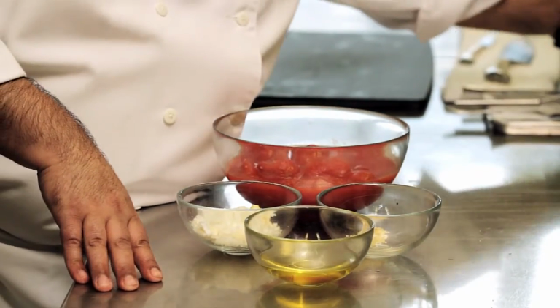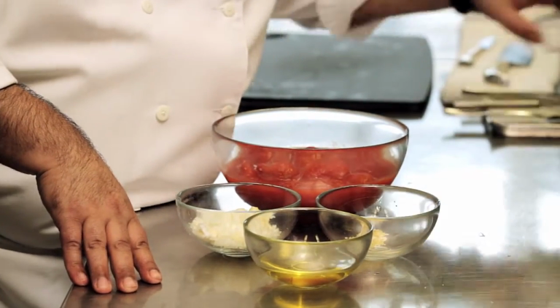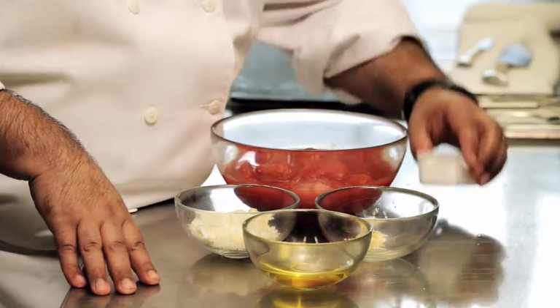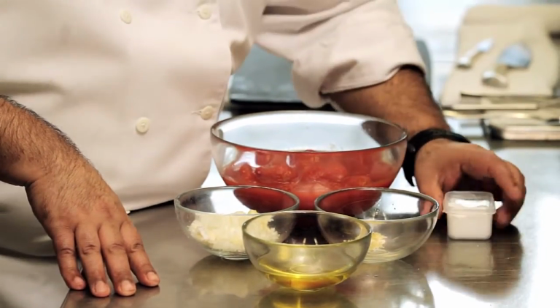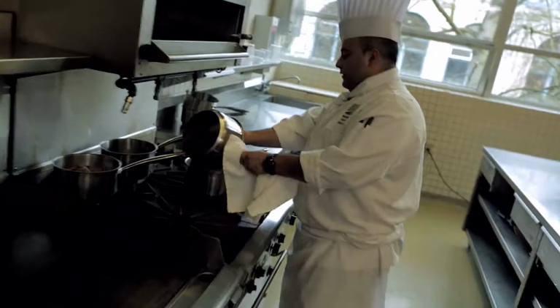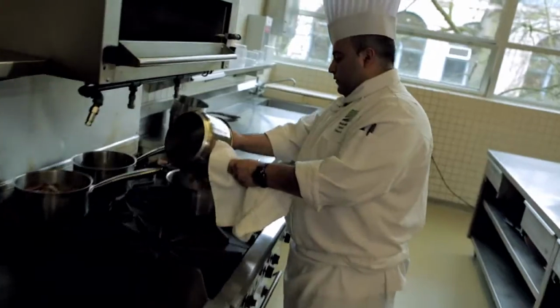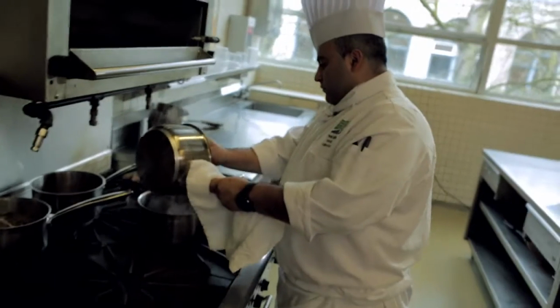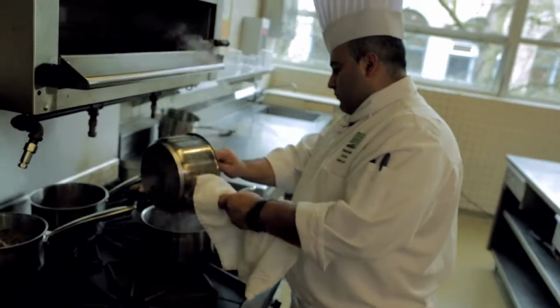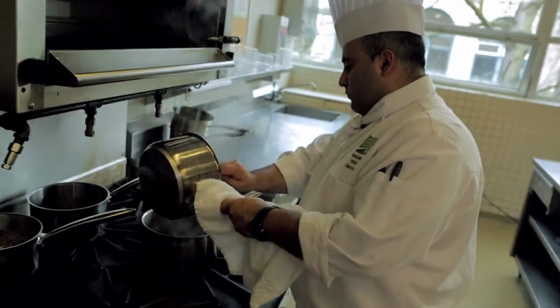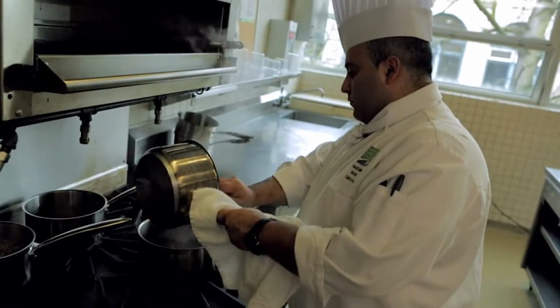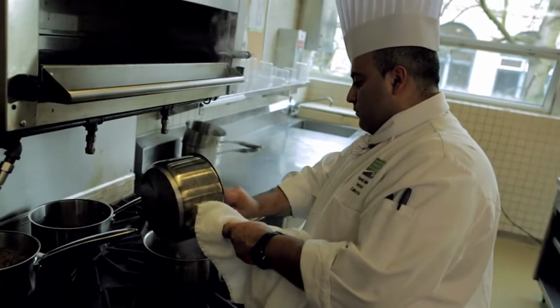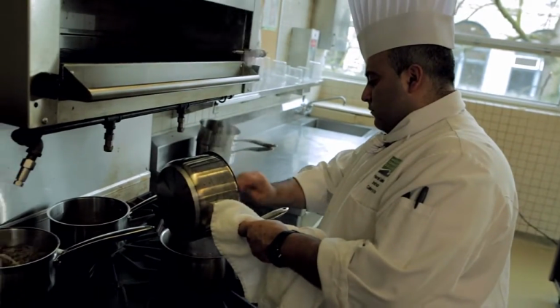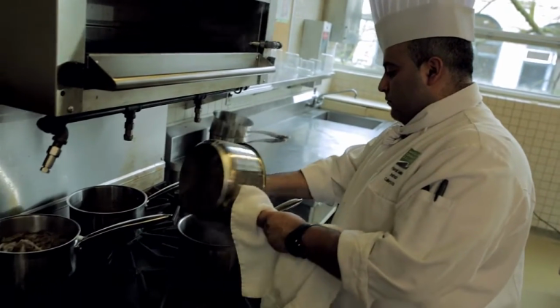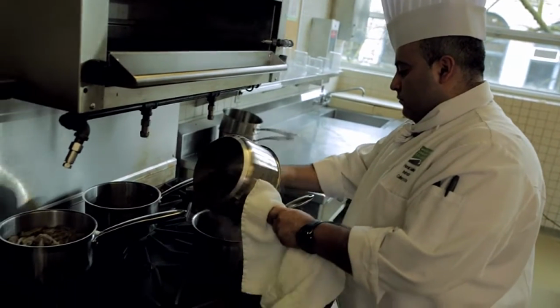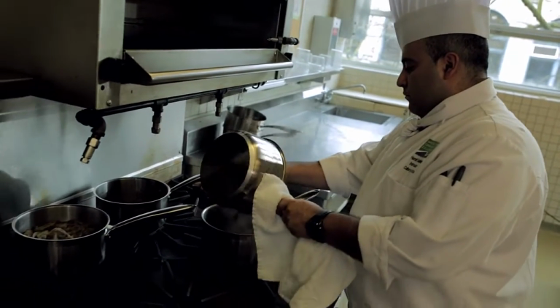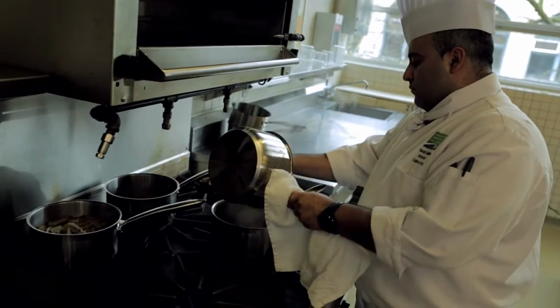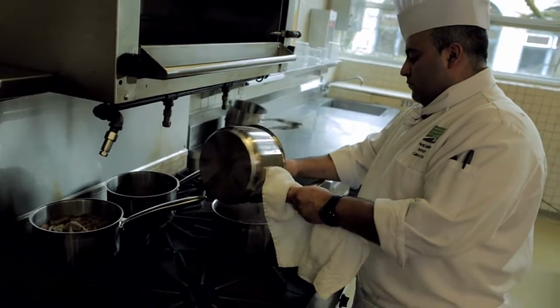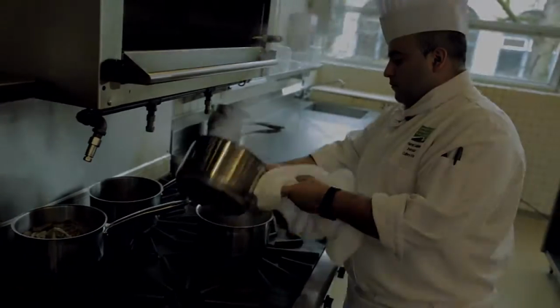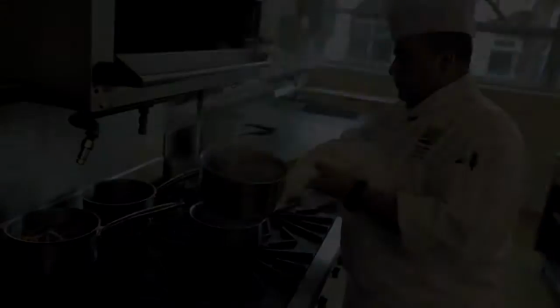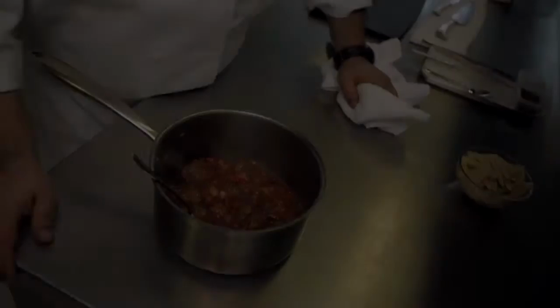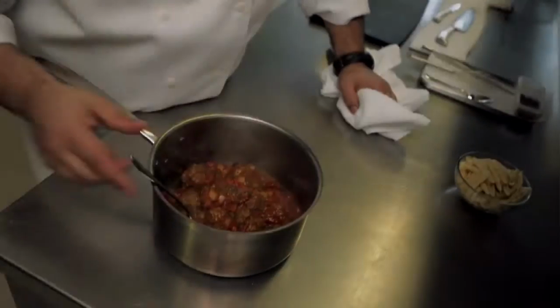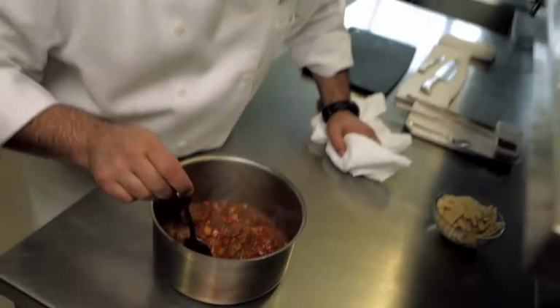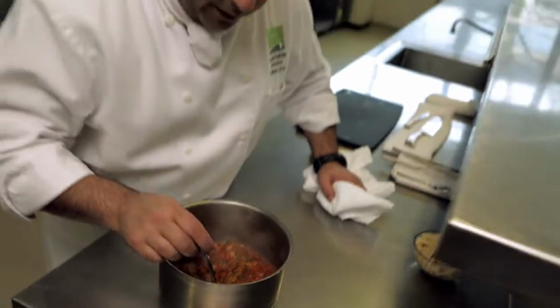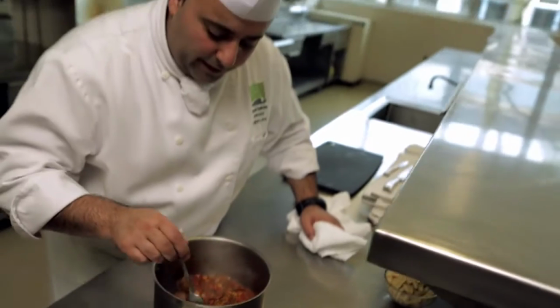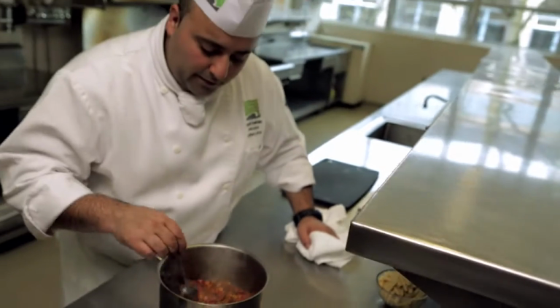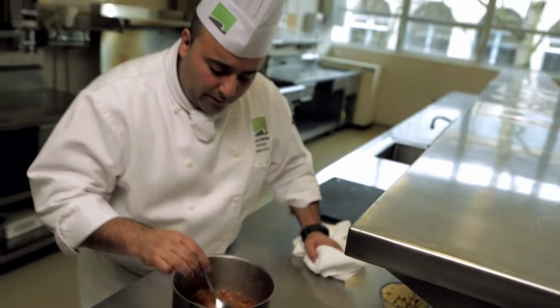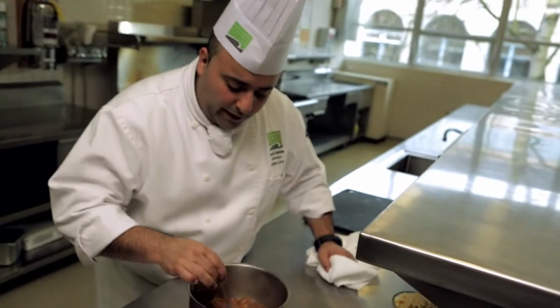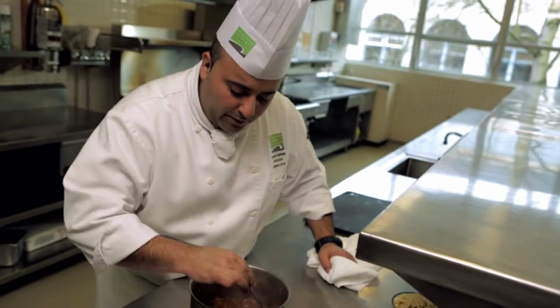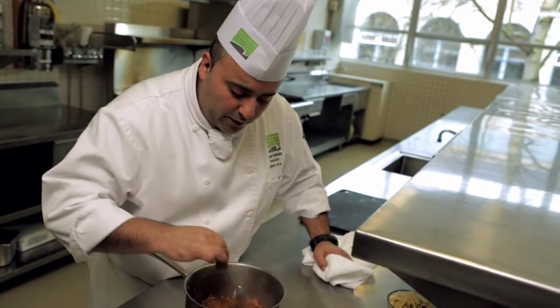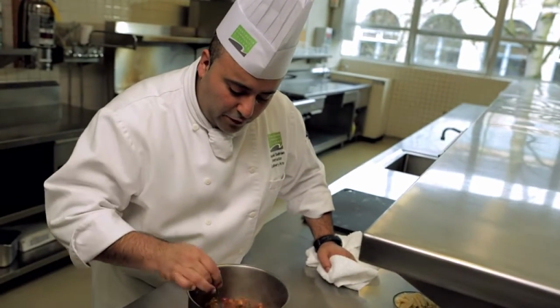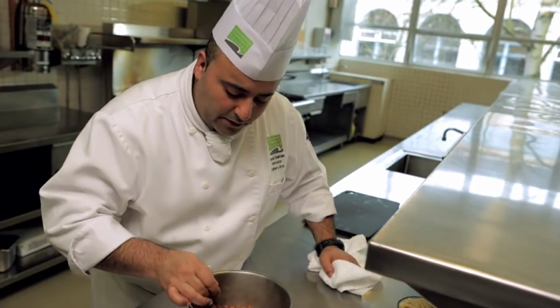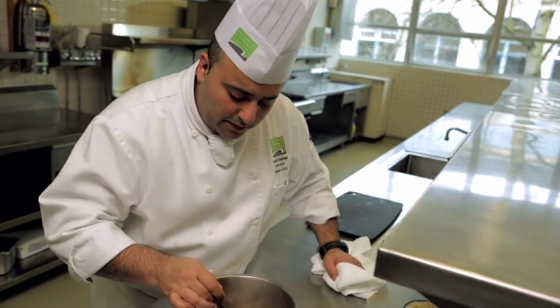Season always with some salt. And if you like, you can finish it with some fresh herbs like basil, just to seep it in. So after we cook it down, we're going to end up with a beautiful tomato sauce.